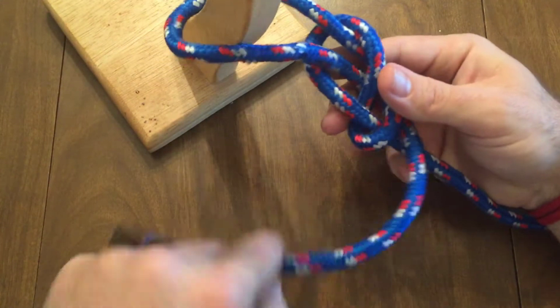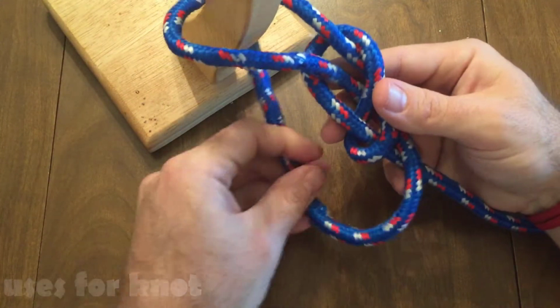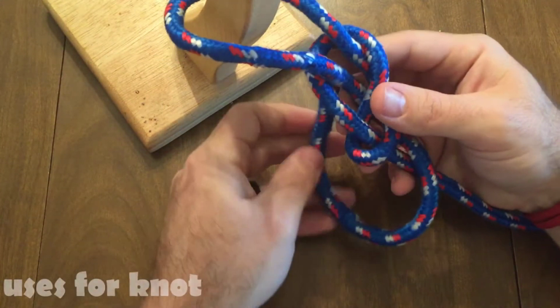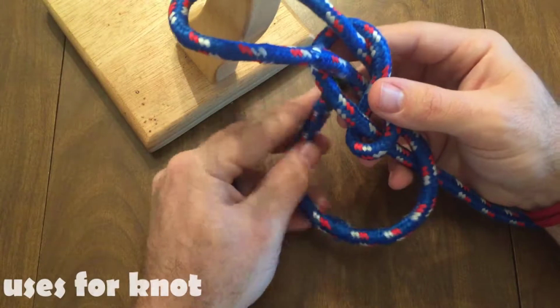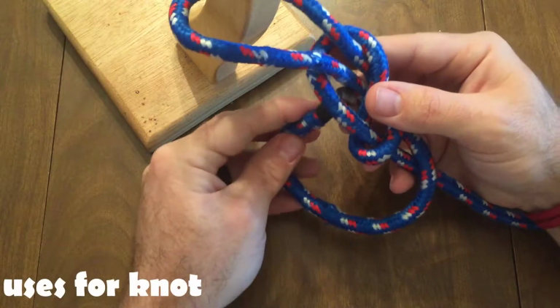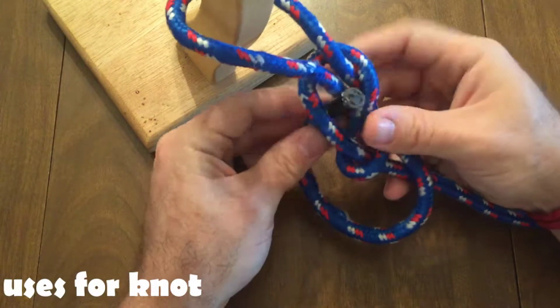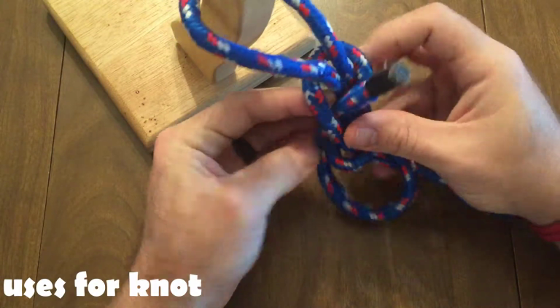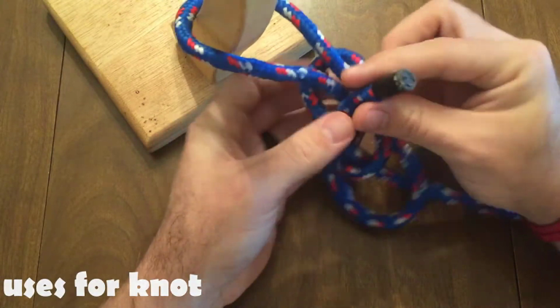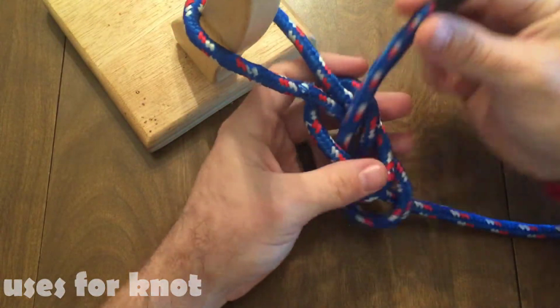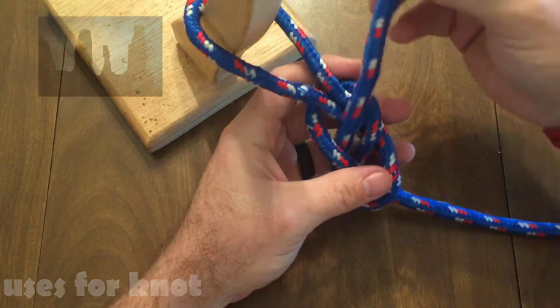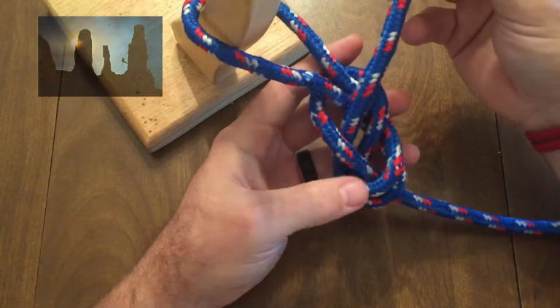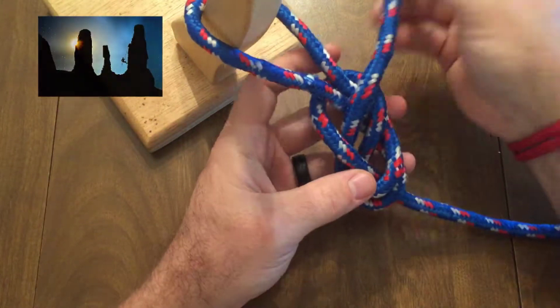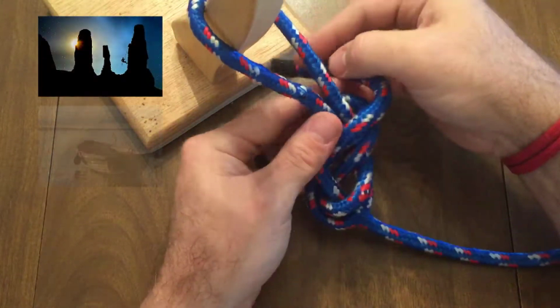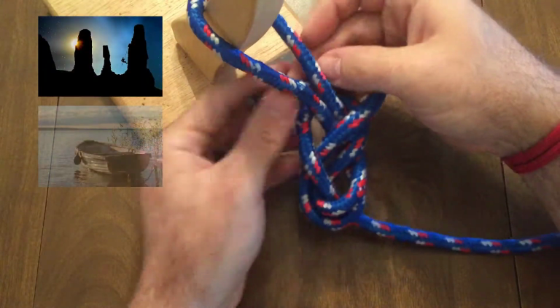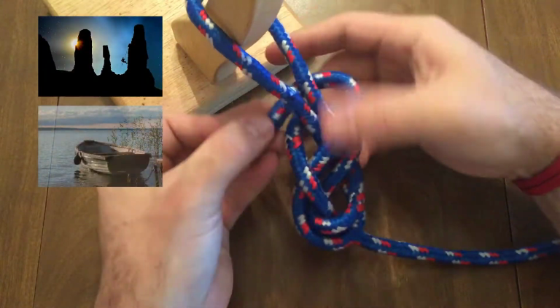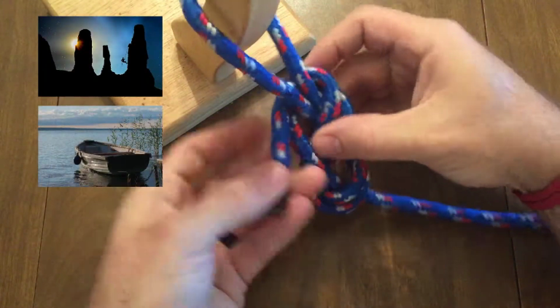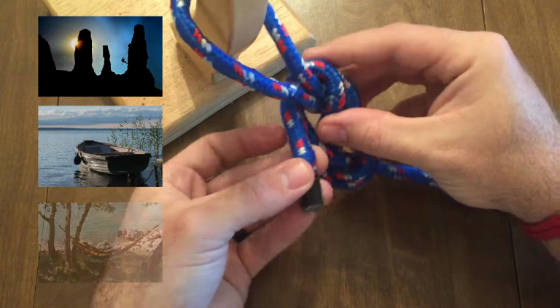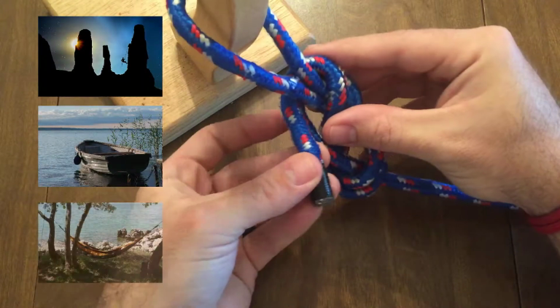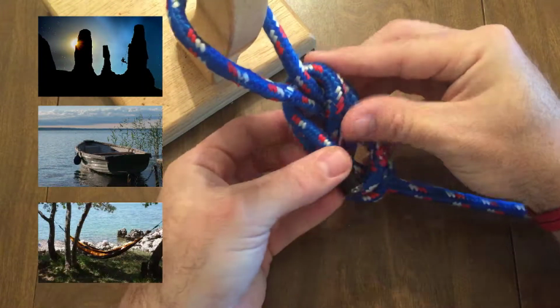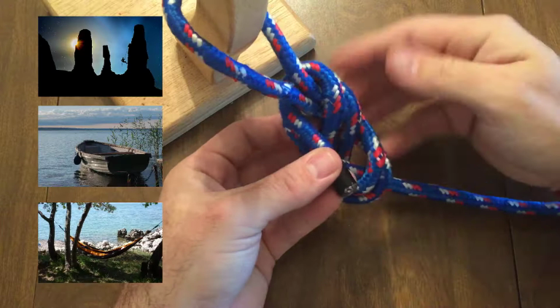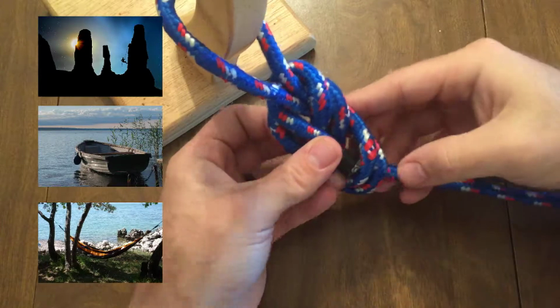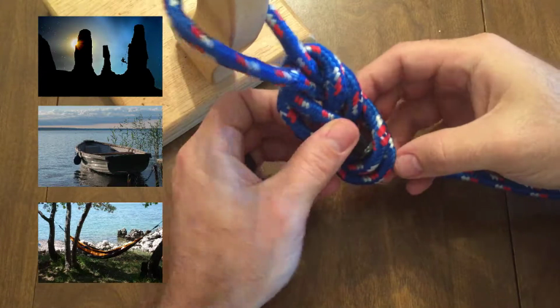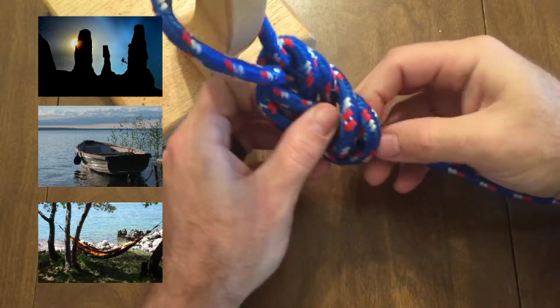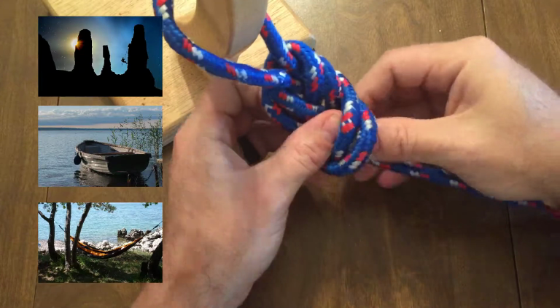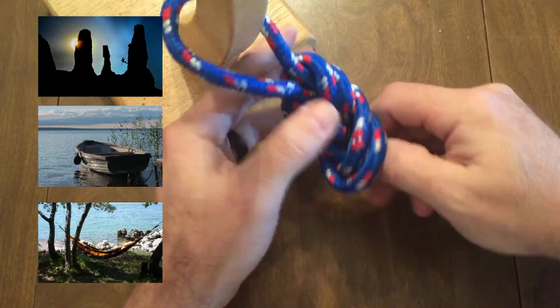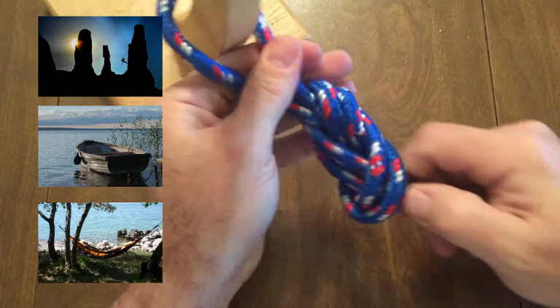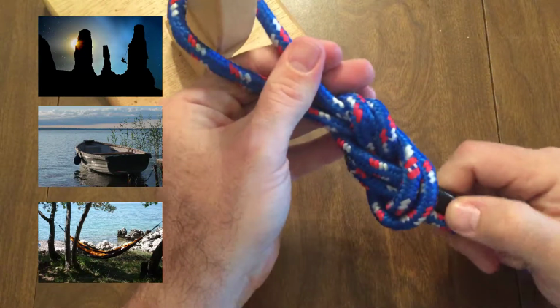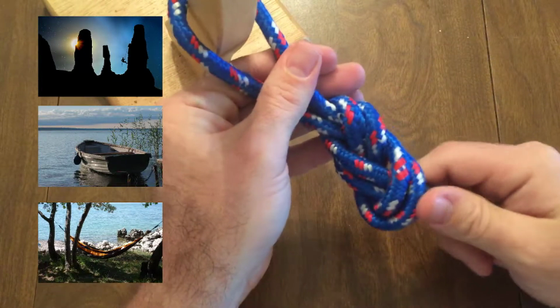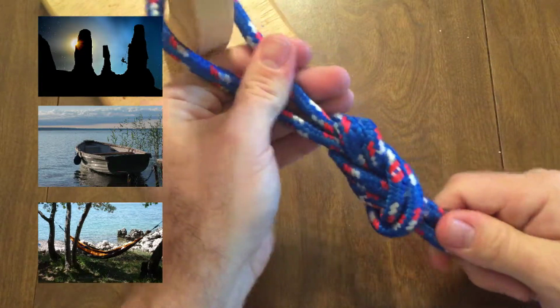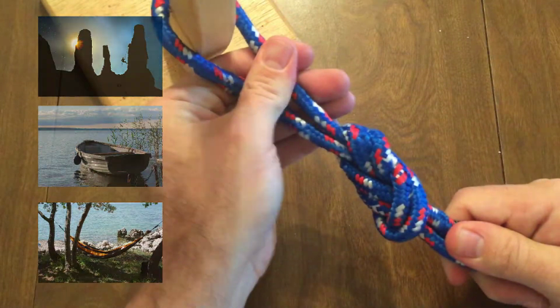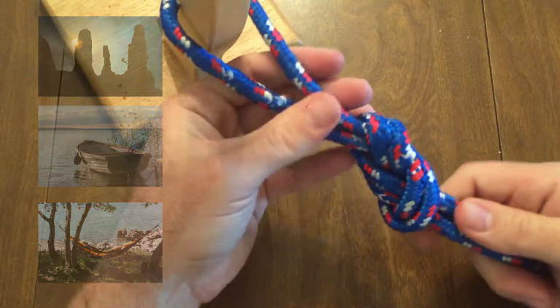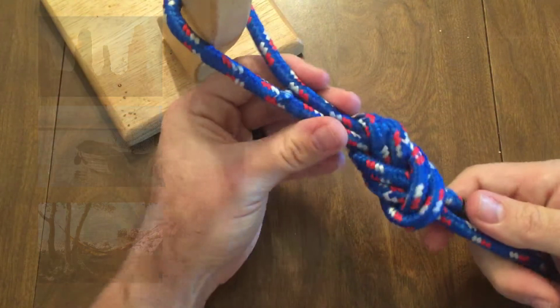There are numerous uses for this knot including climbing, boating, setting up a hammock, or any other reason you would have for a strong loop in the end of a rope.